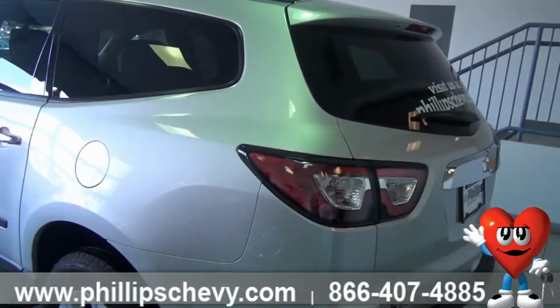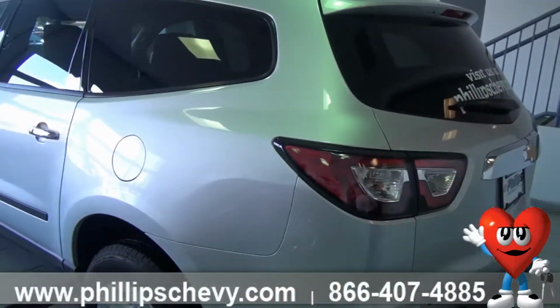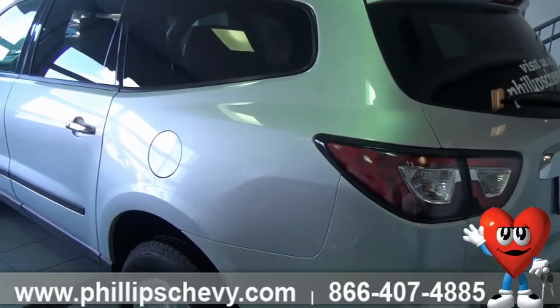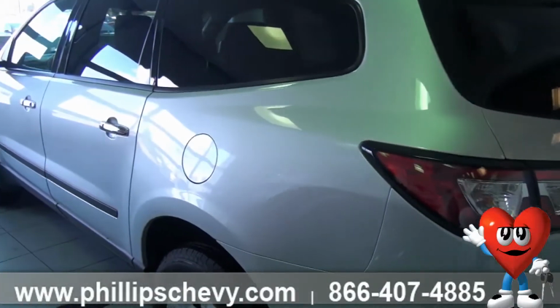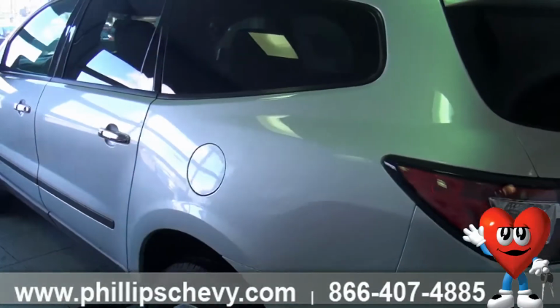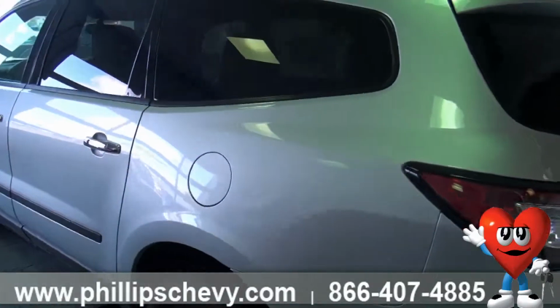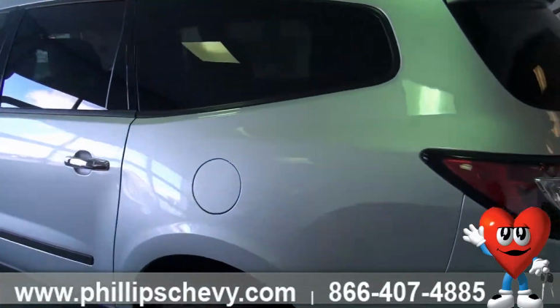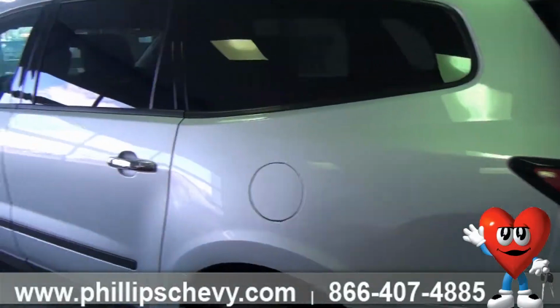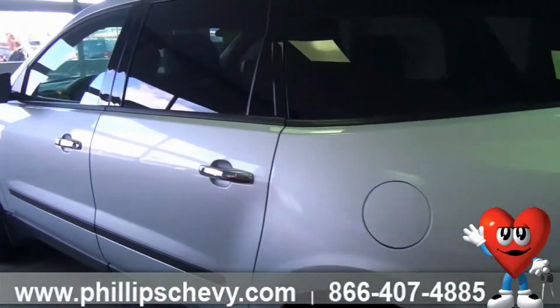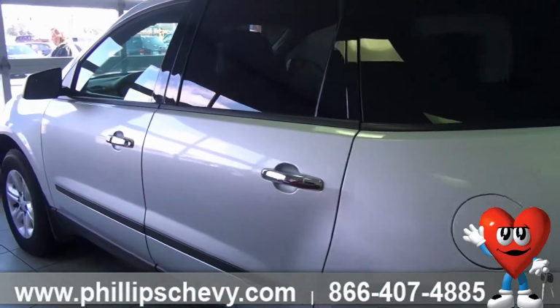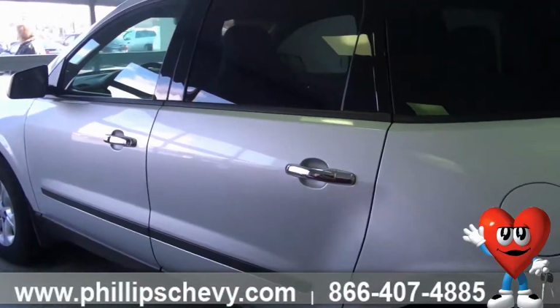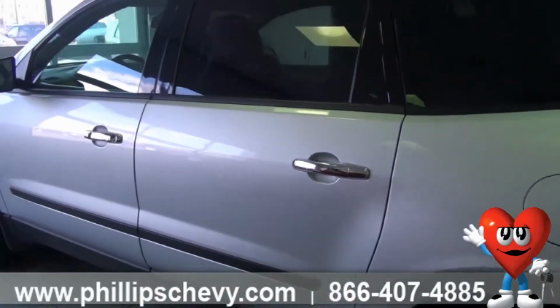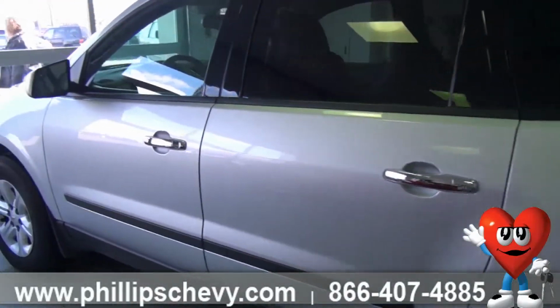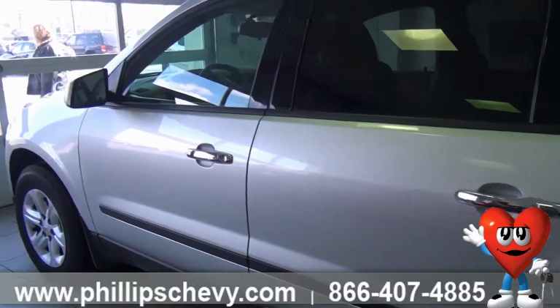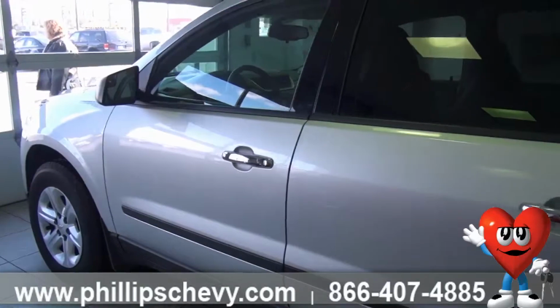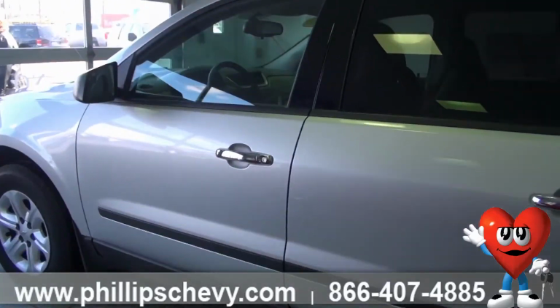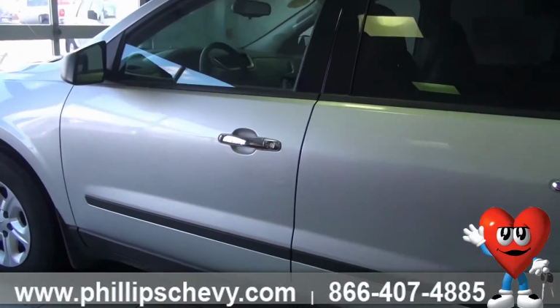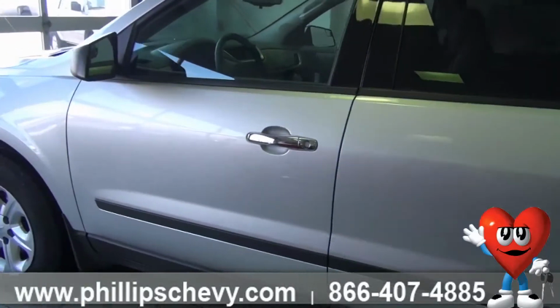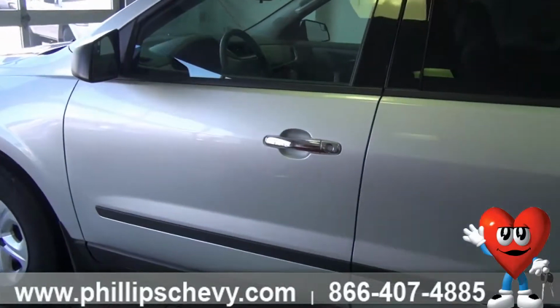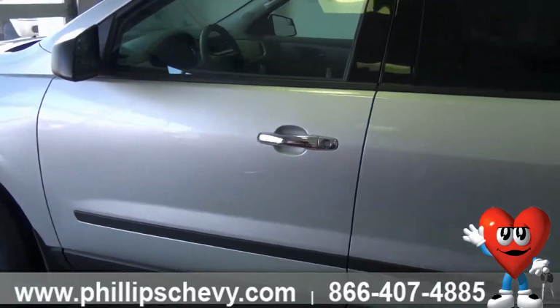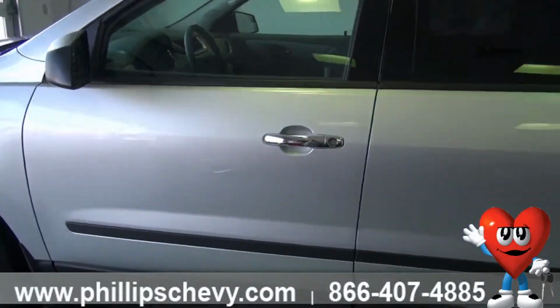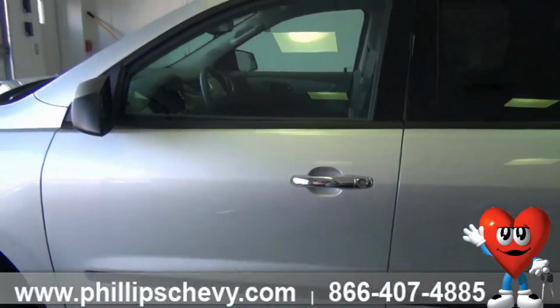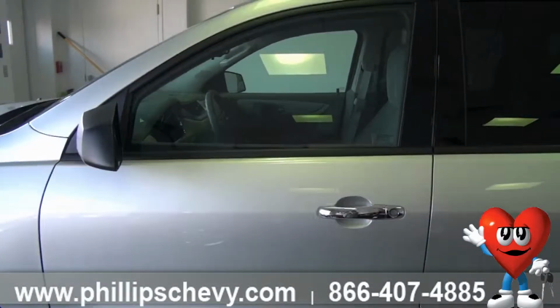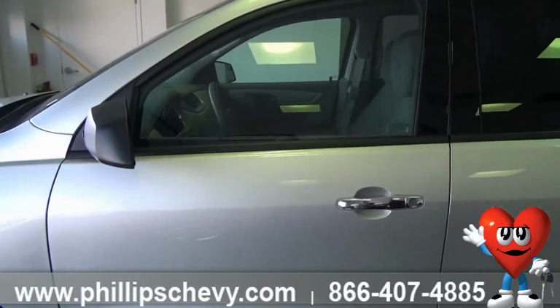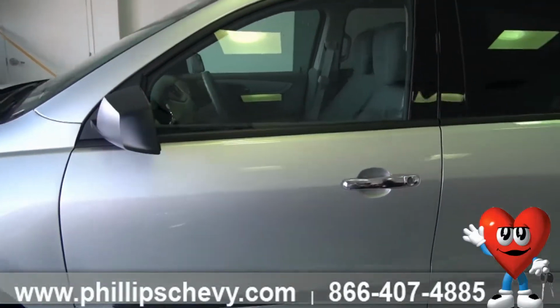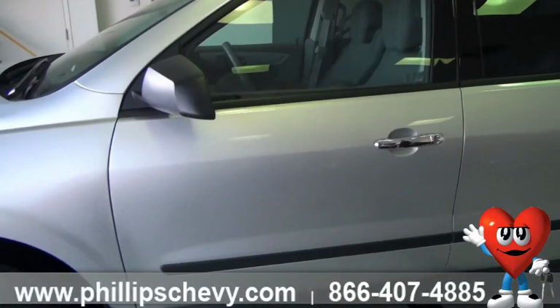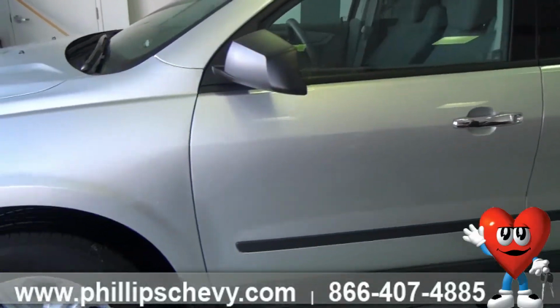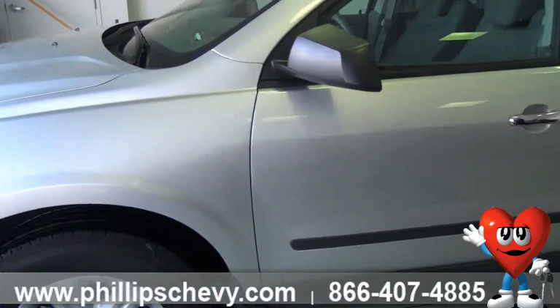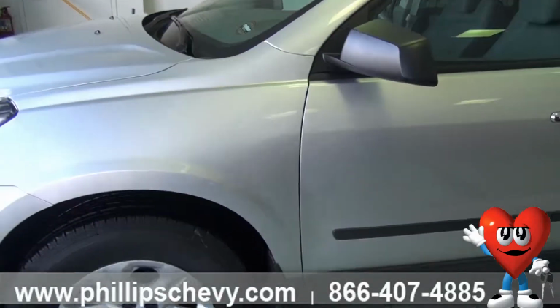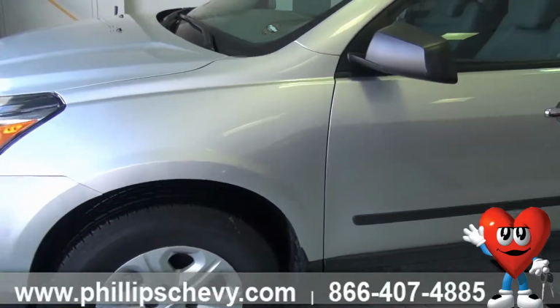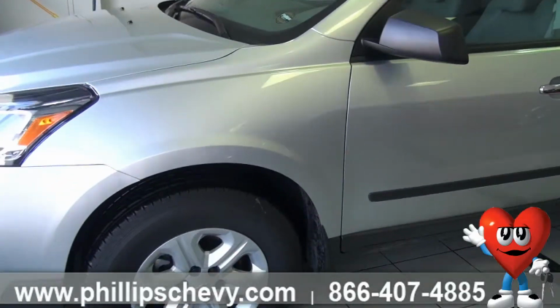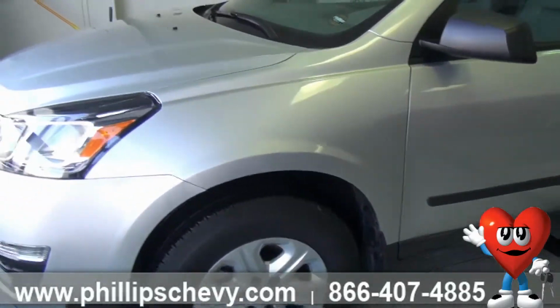The 2014 was redesigned a little bit — a few cosmetic changes, not much. A few of those cosmetic changes include things like LED taillights and a new front grille. Just a couple of cosmetic things changed there.